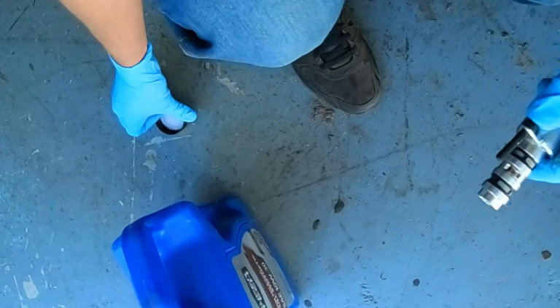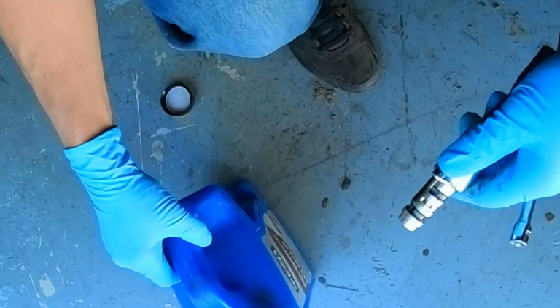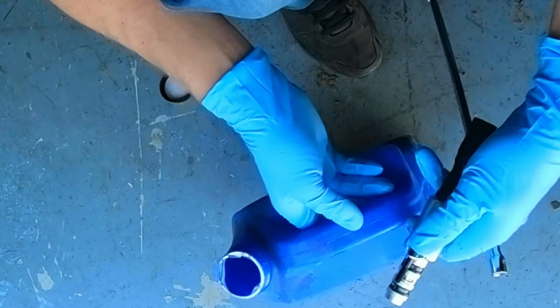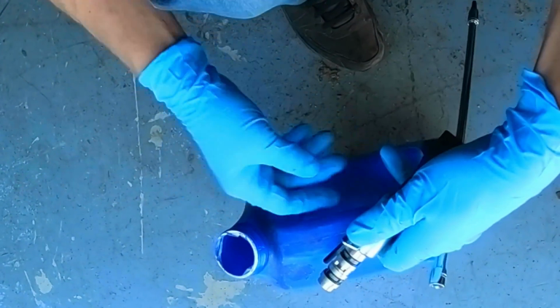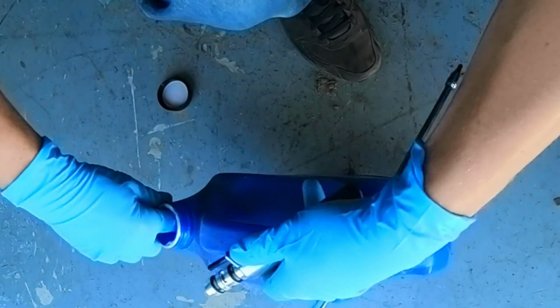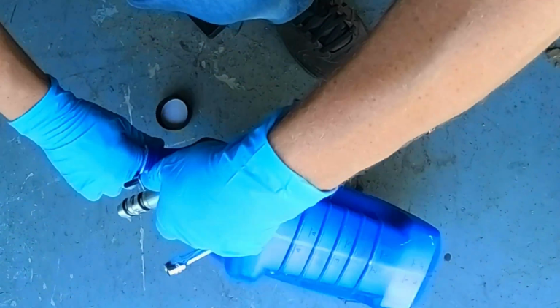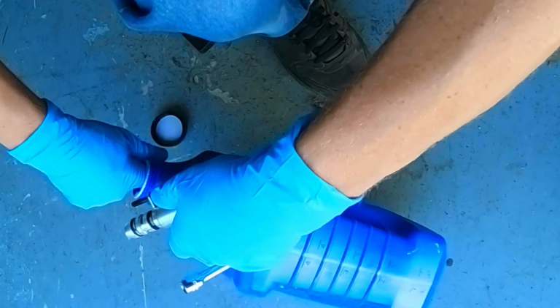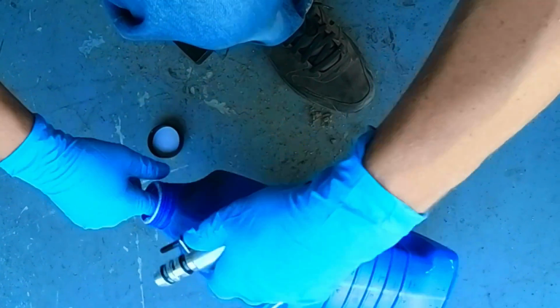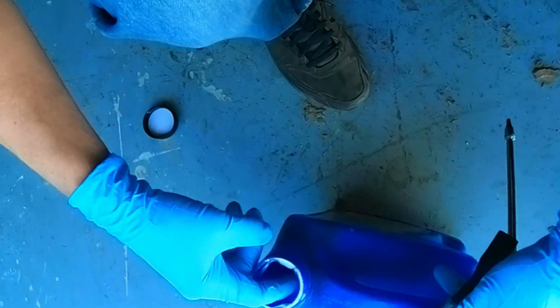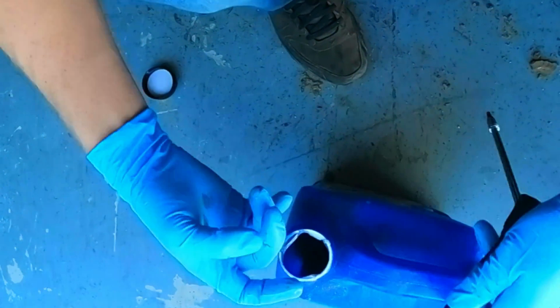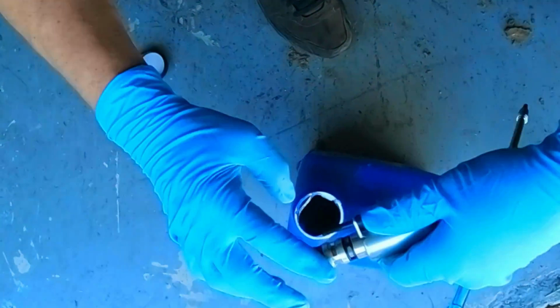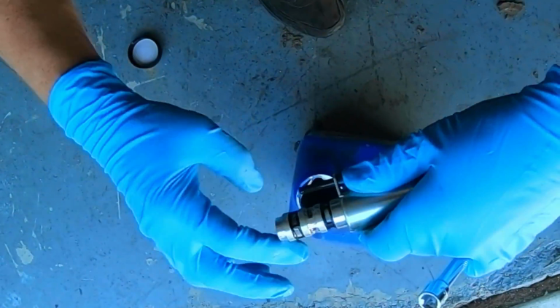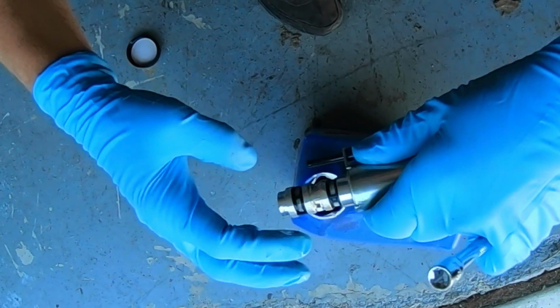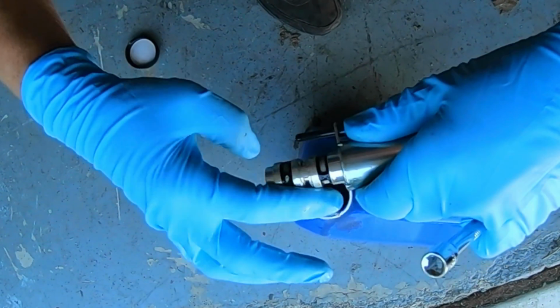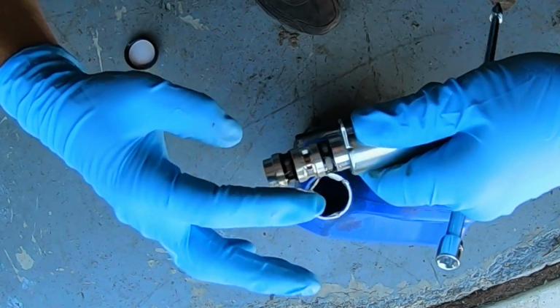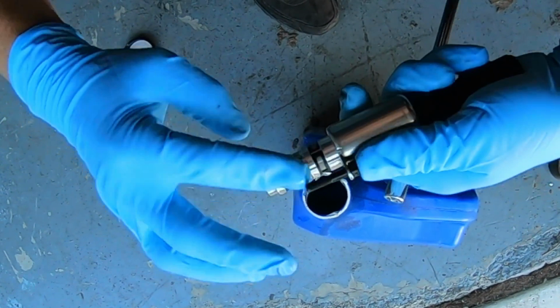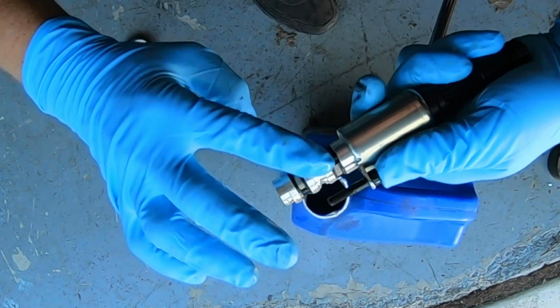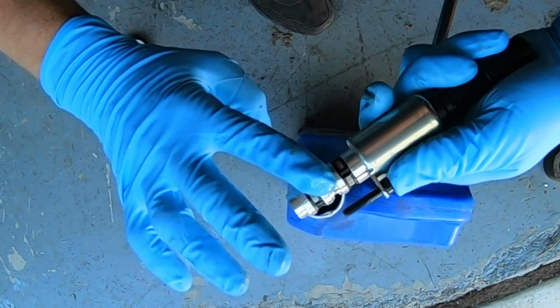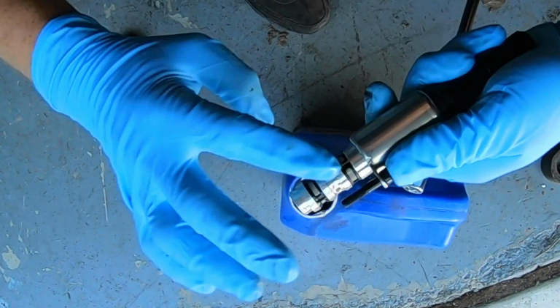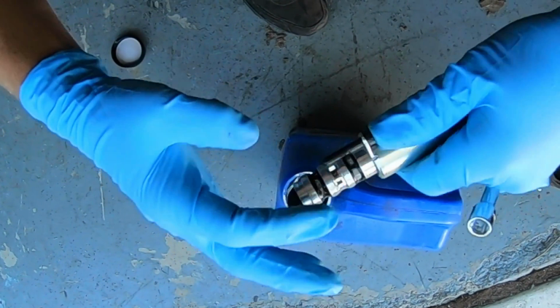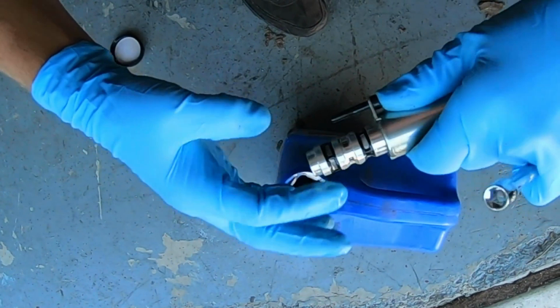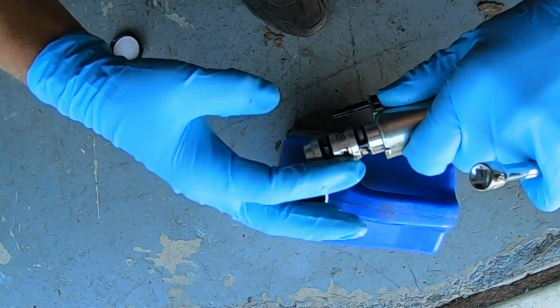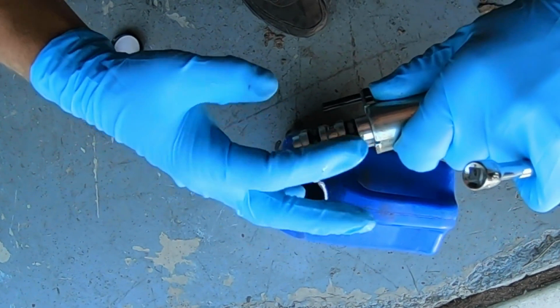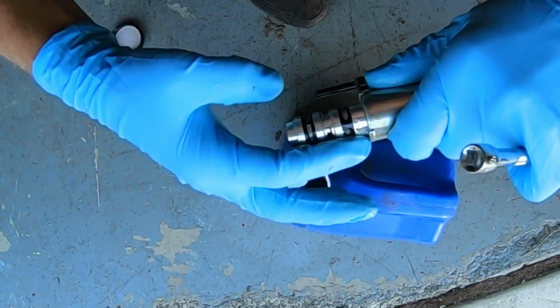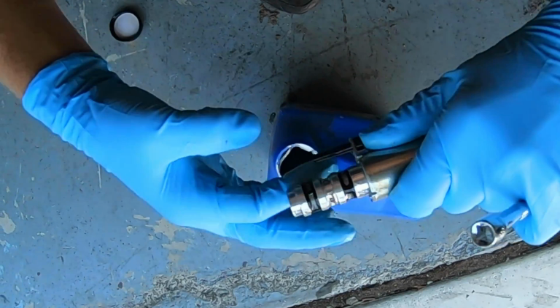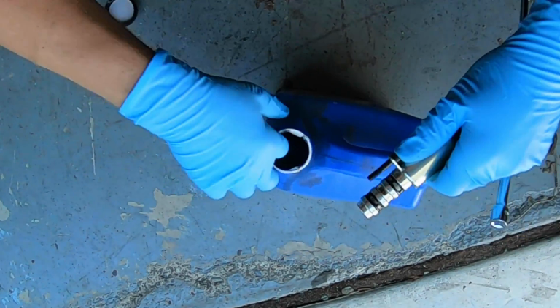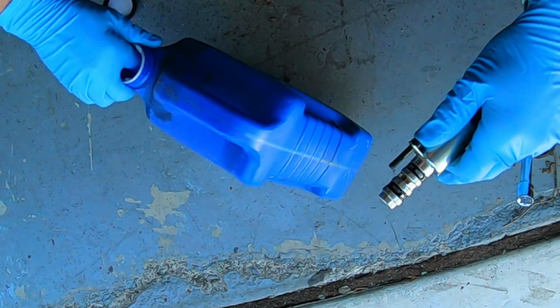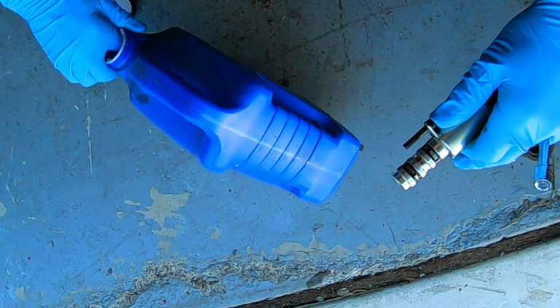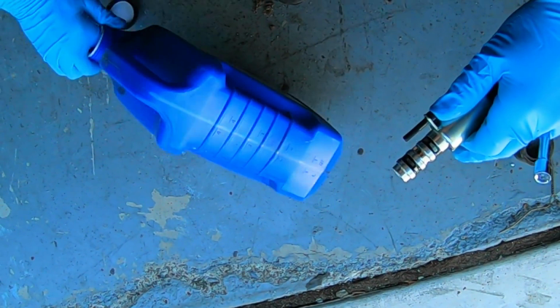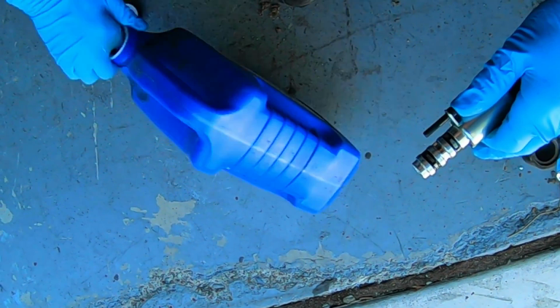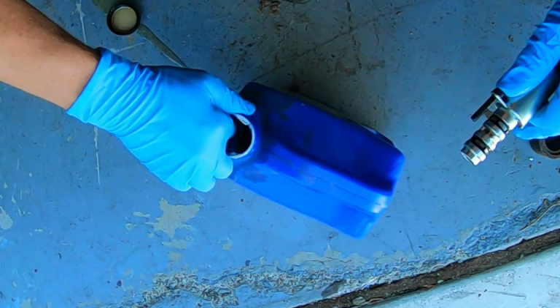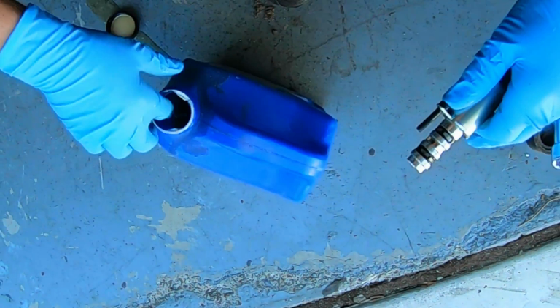Before I install the new one, I'm going to use some nice clean oil to lube up both of the little filters on here. Any gaskets you can lube up before you put them on — it makes it a lot easier to go in. Now everything is lubed up nicely.